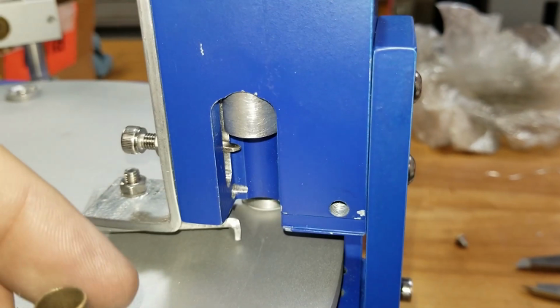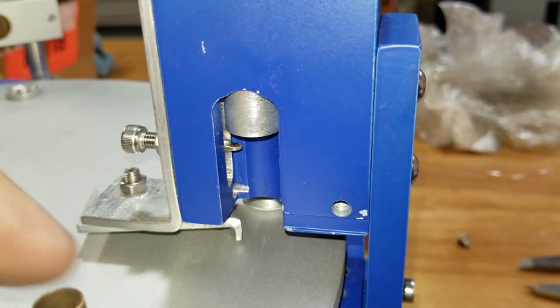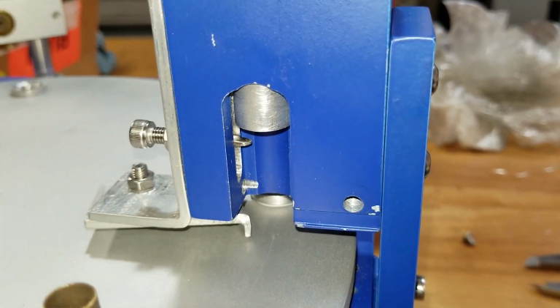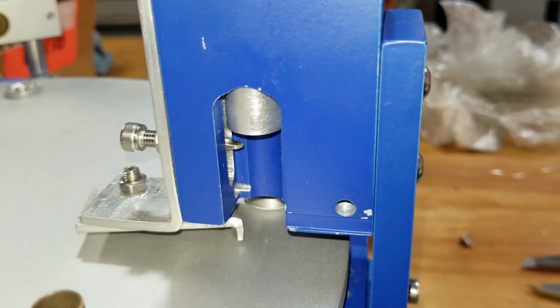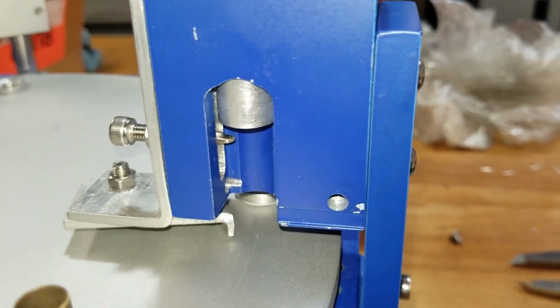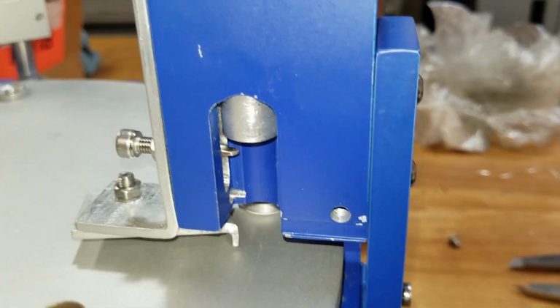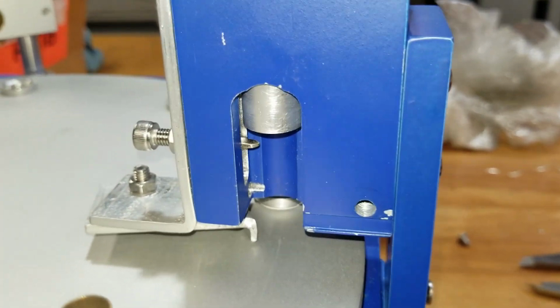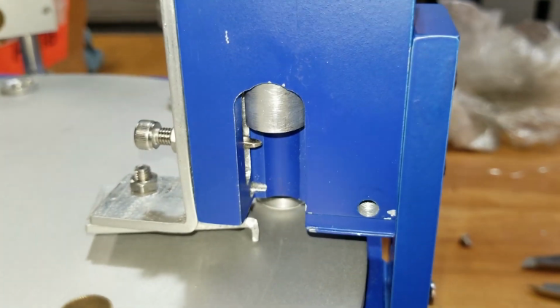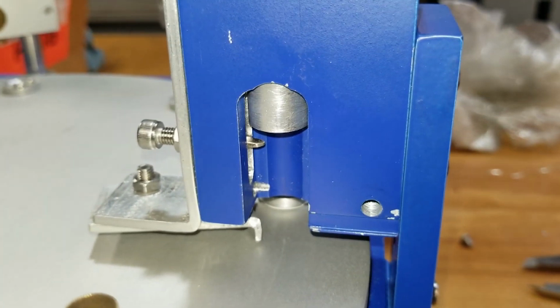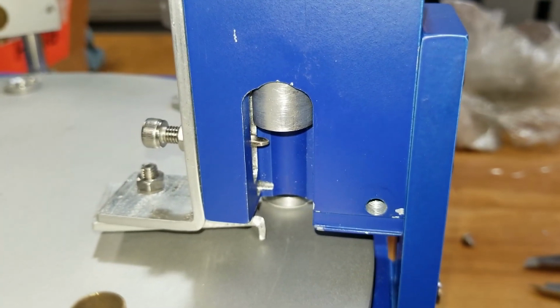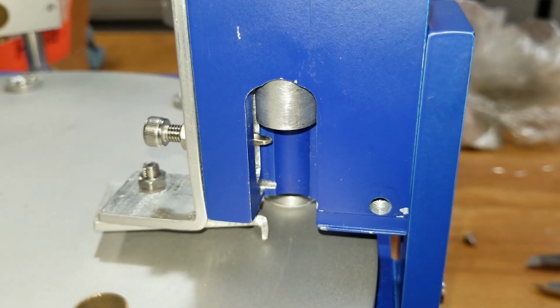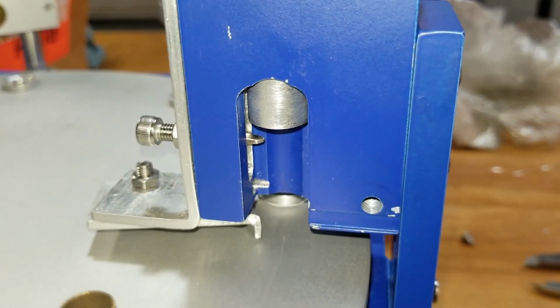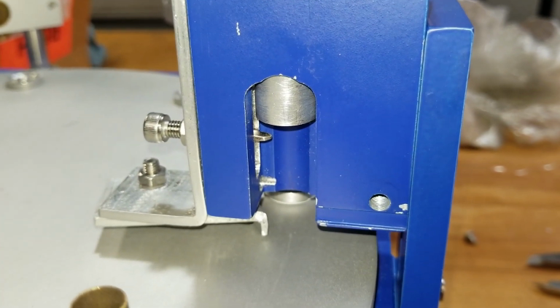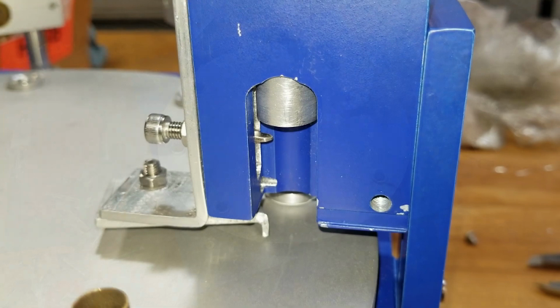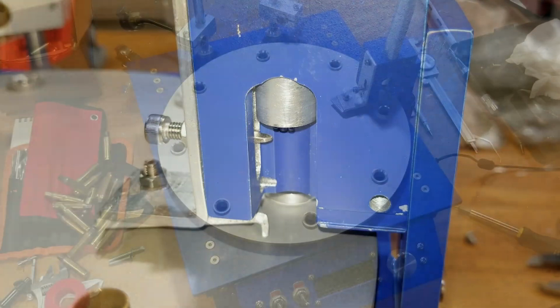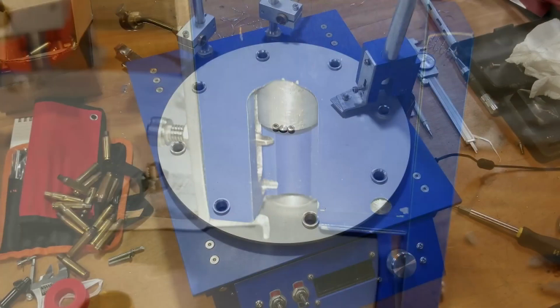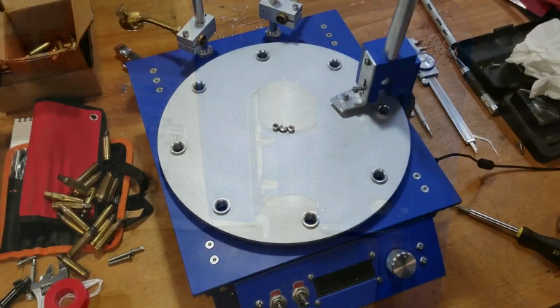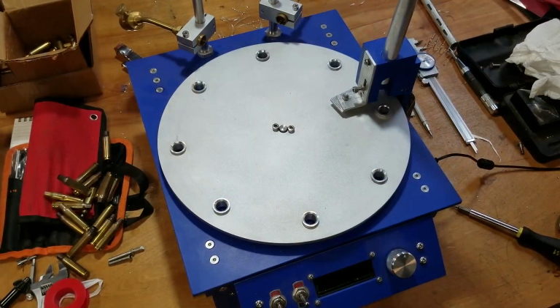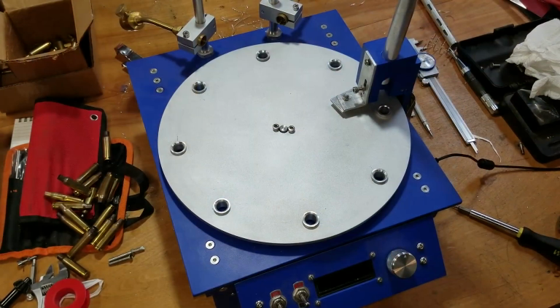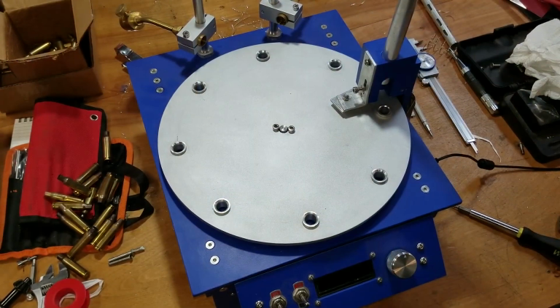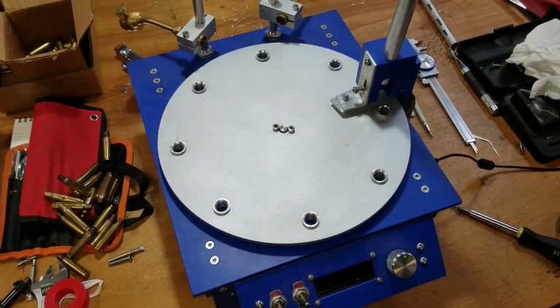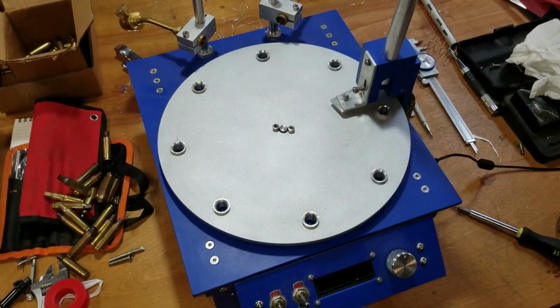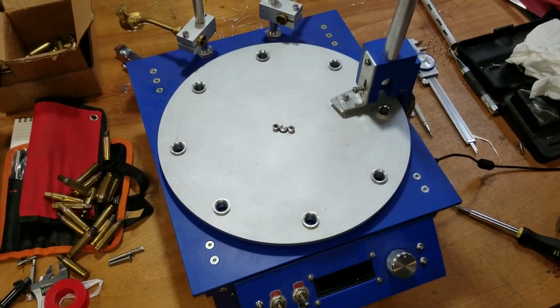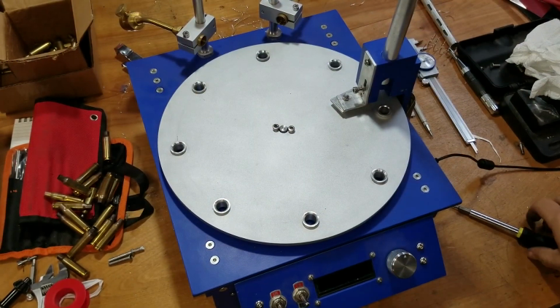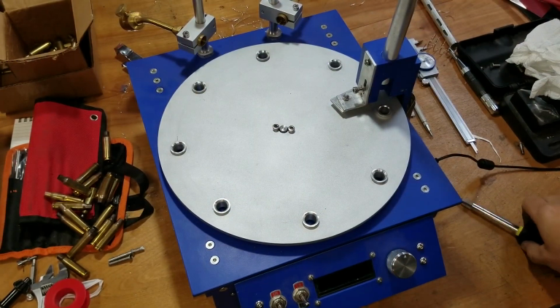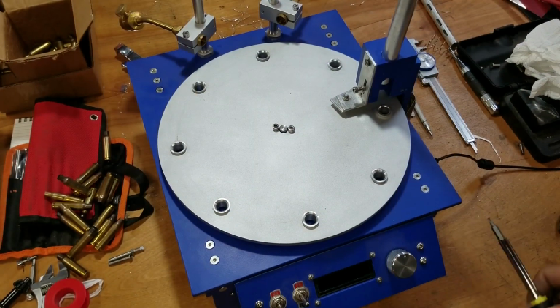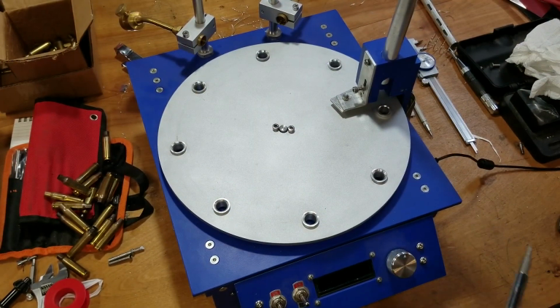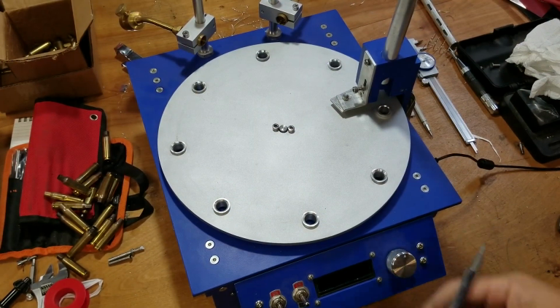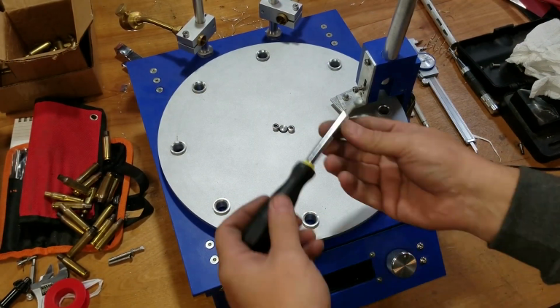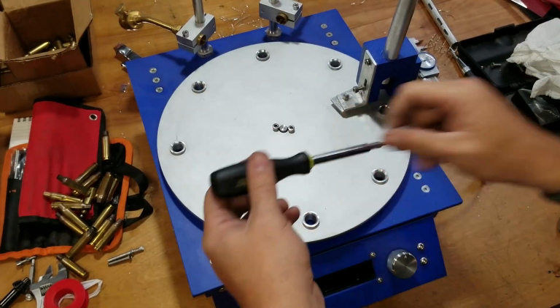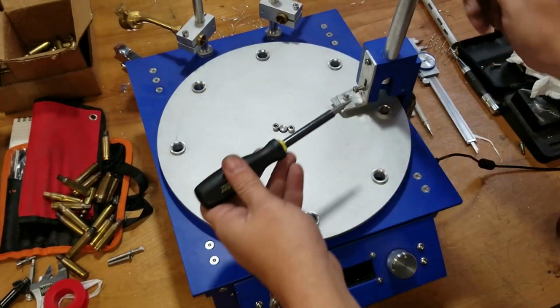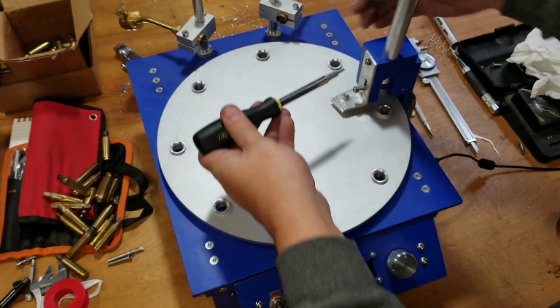Alright, let's give it a run, see how it goes. I almost forgot — let's have a better look at this mechanism.